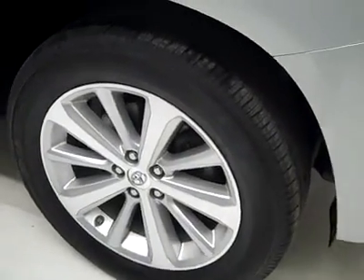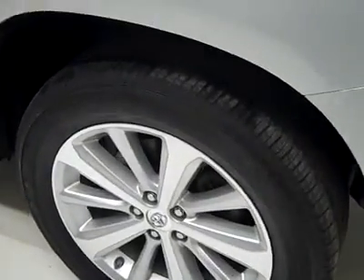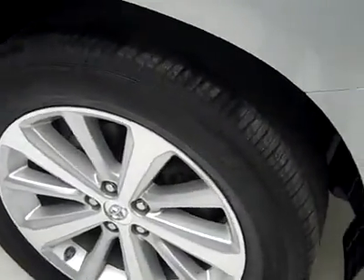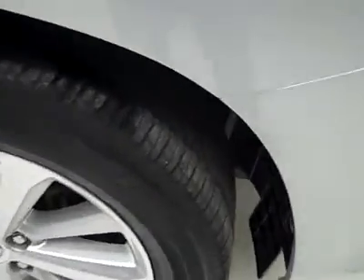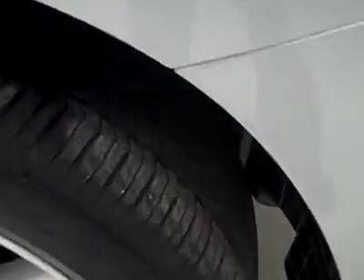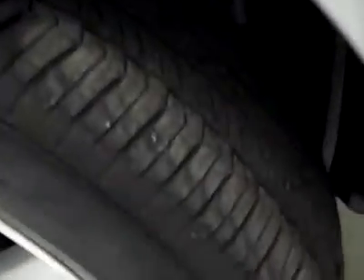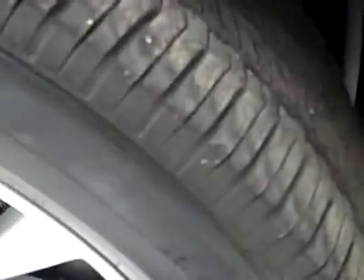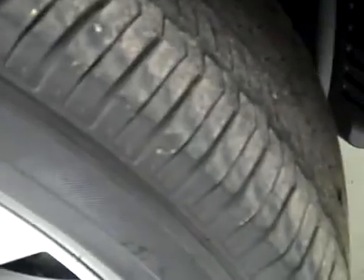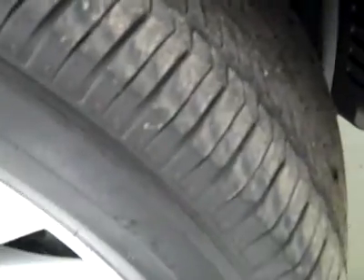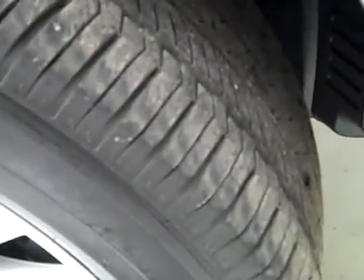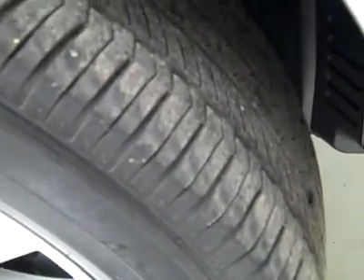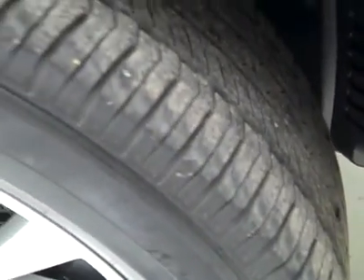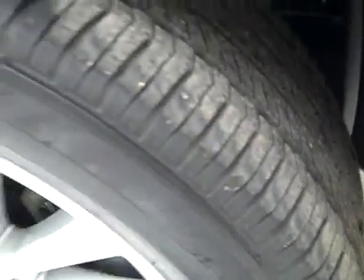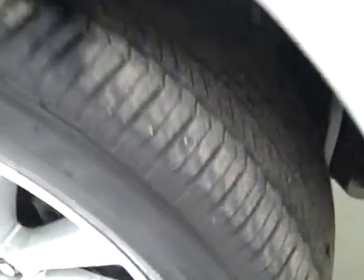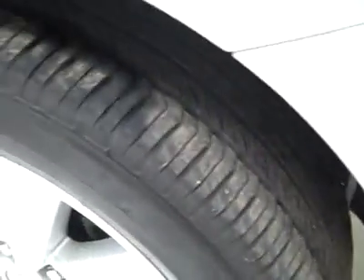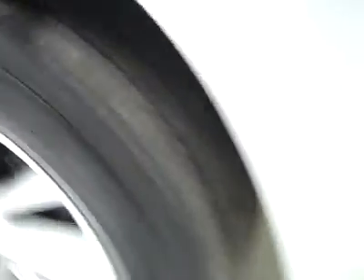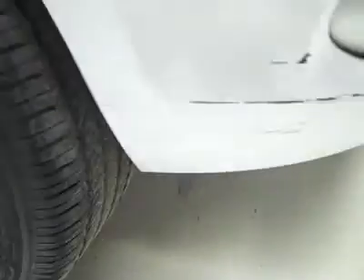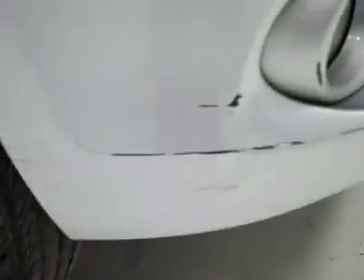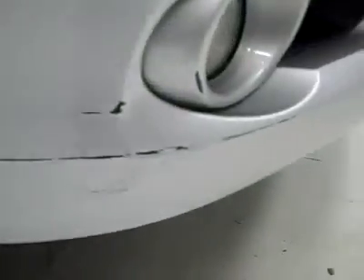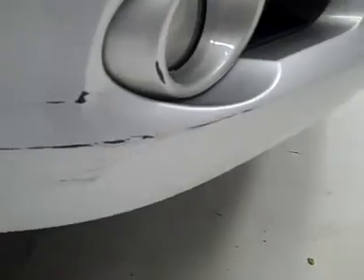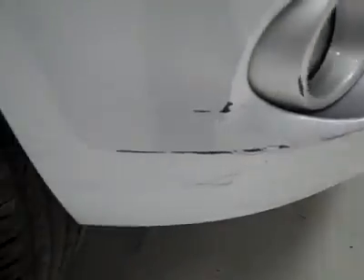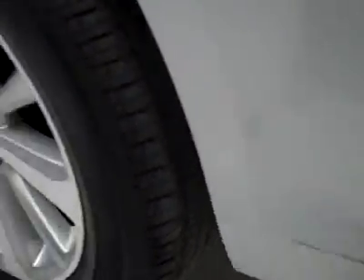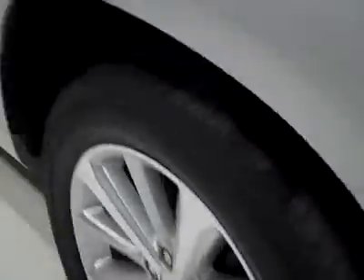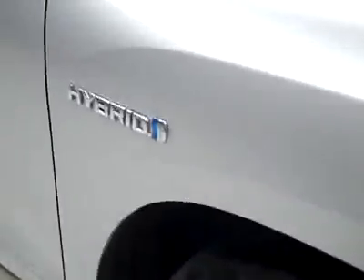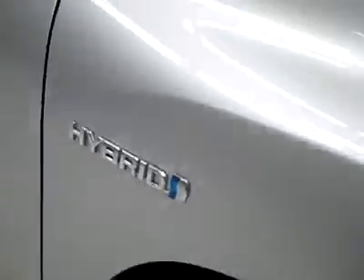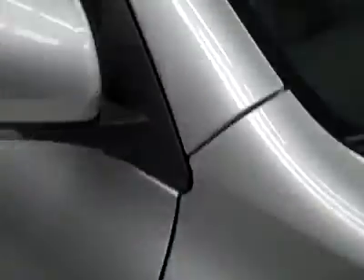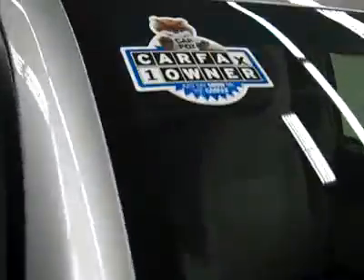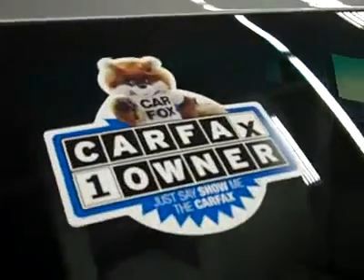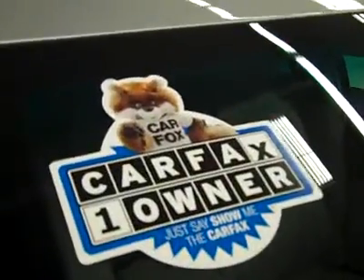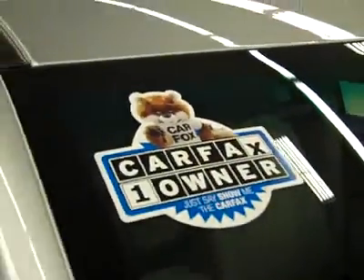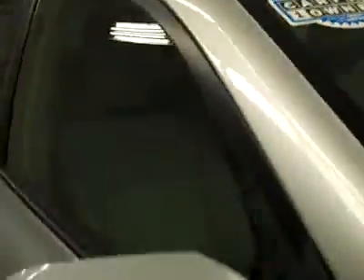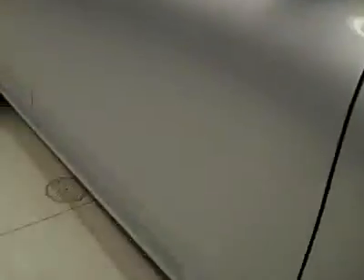These Bridgestone Dueler HL400 tires have probably around 65-75% of their tread. I do see a scuff right there in the front bumper. It's a hybrid and it's a one owner with a clean Carfax.